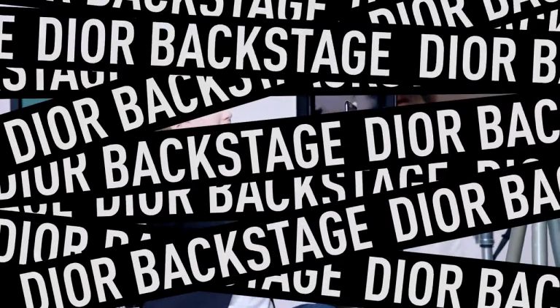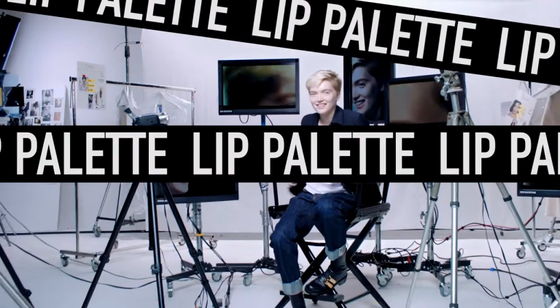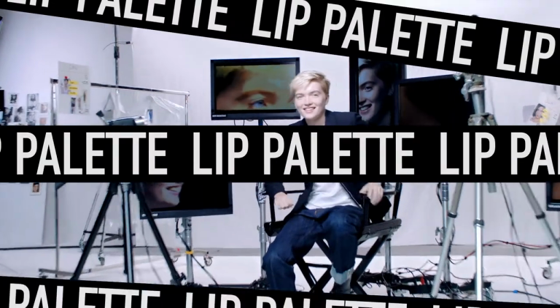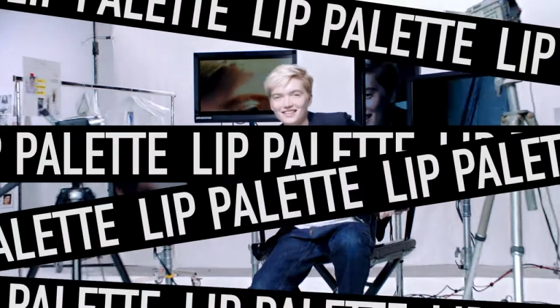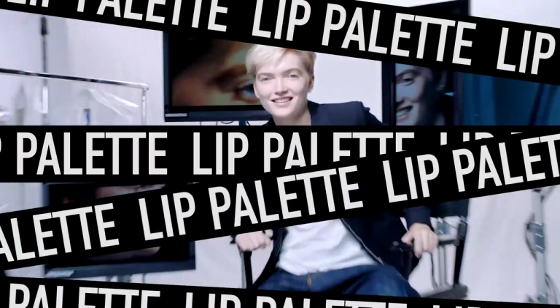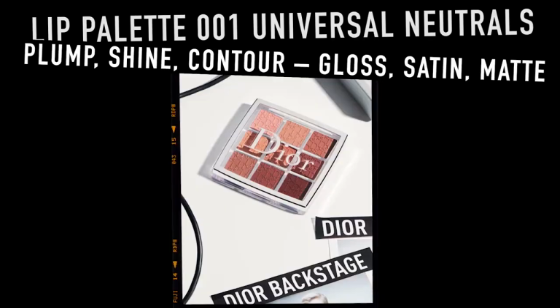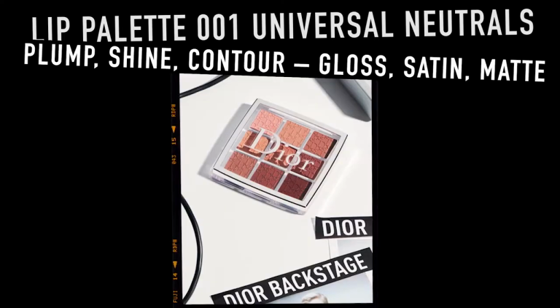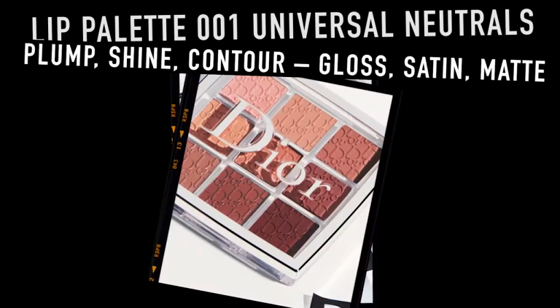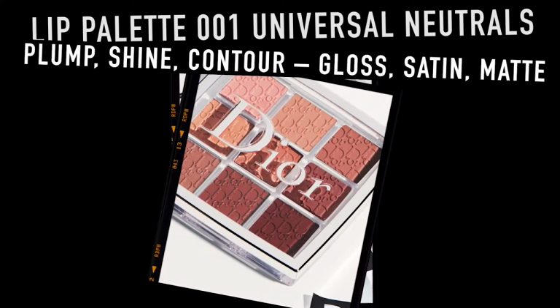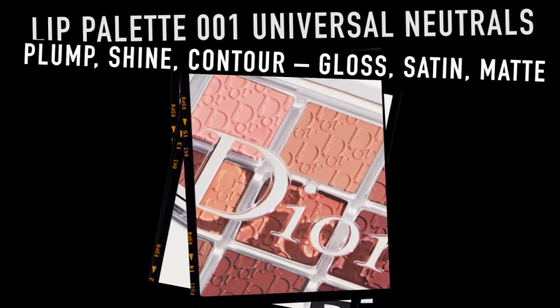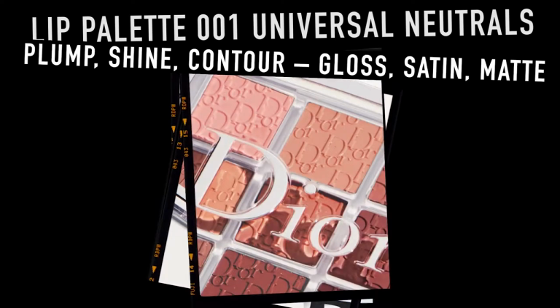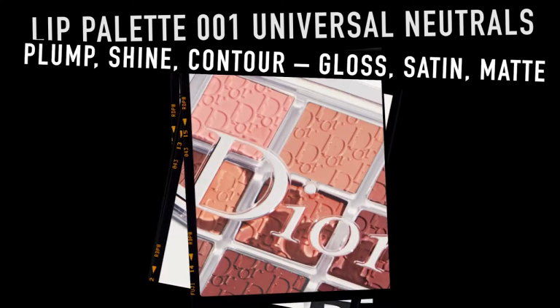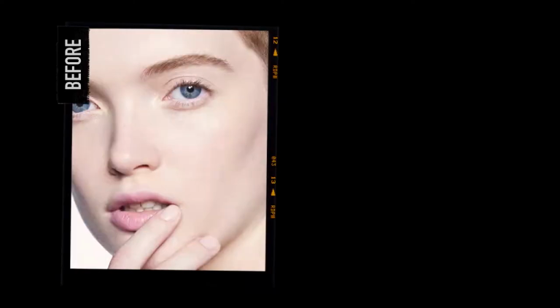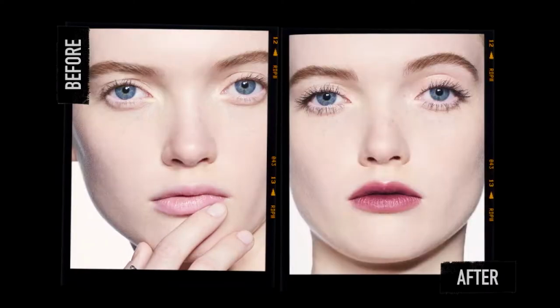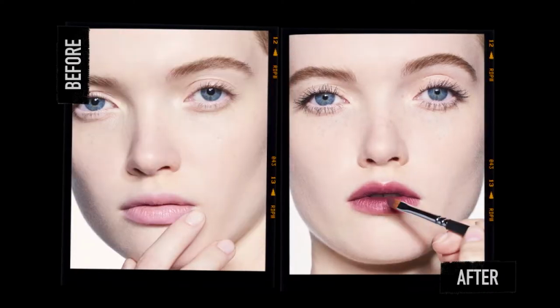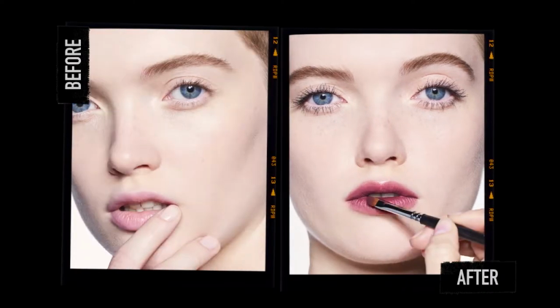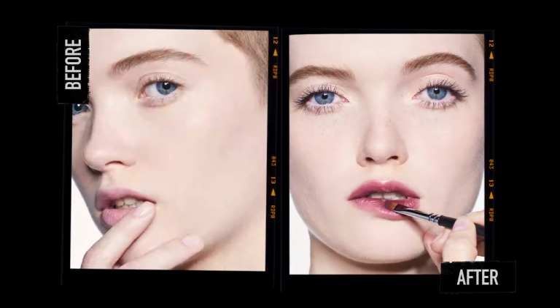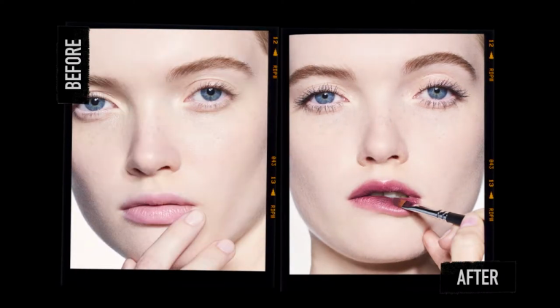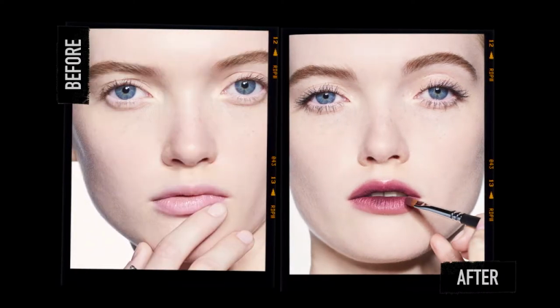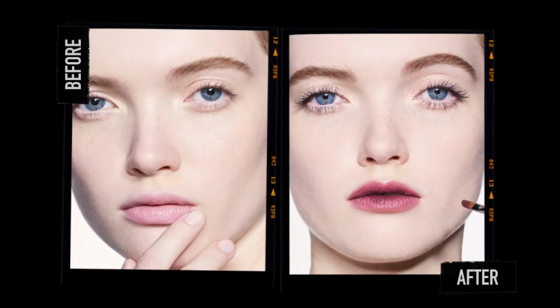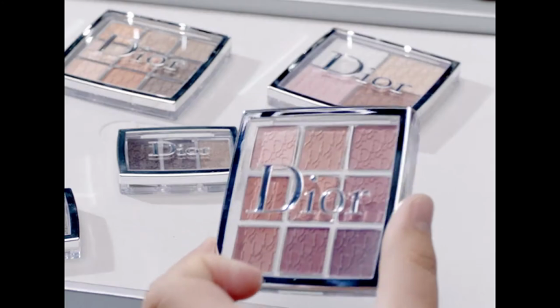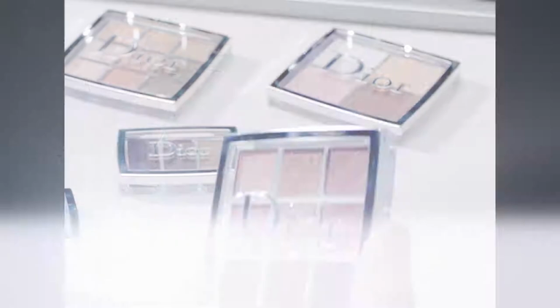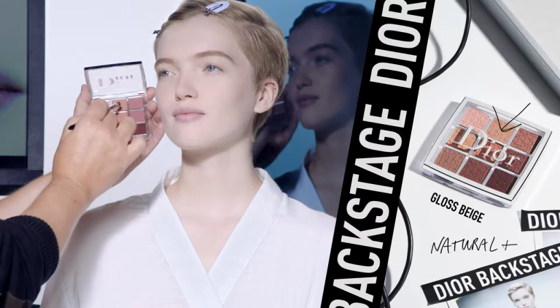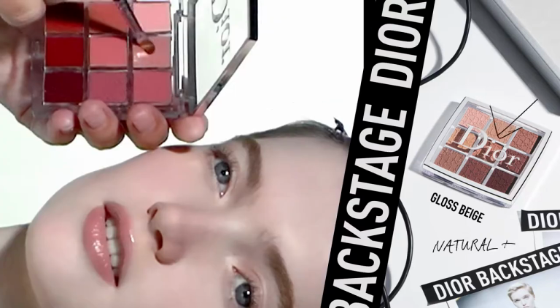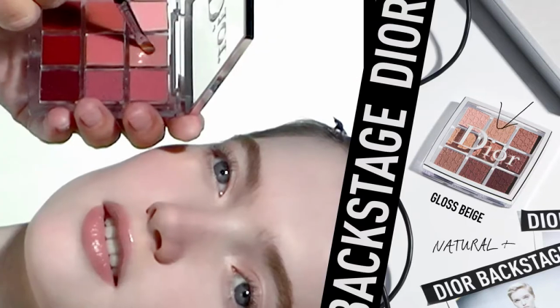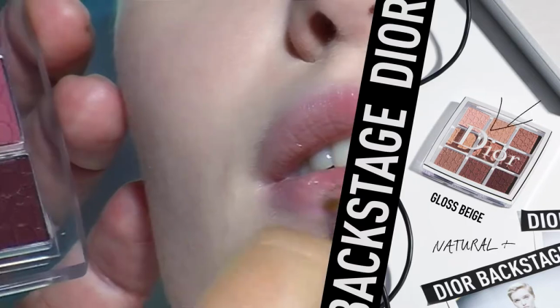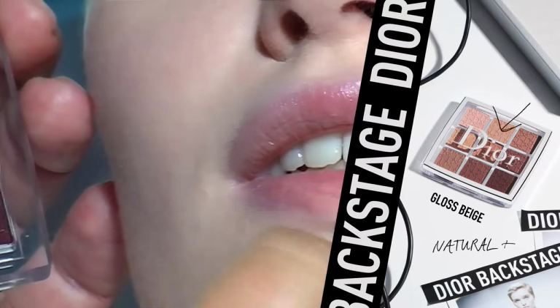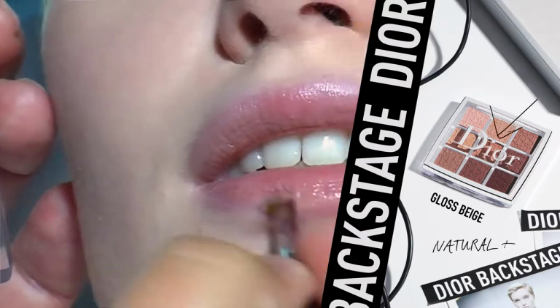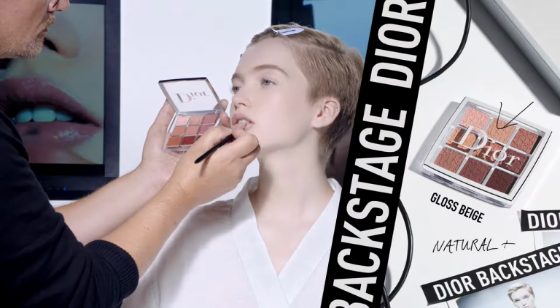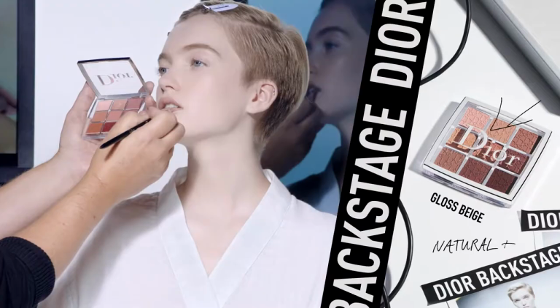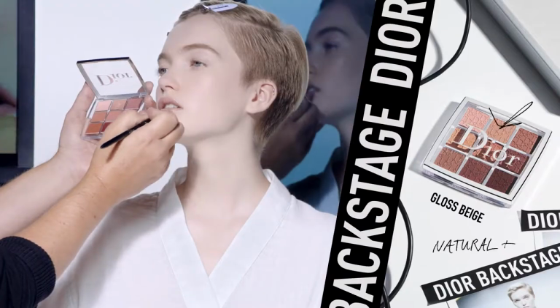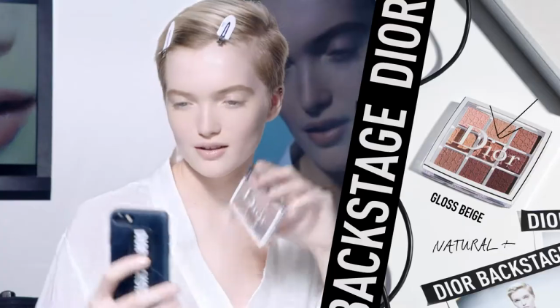How to create a natural to bold lip makeup look with the Dior Backstage lip palette. For a natural lip look, use one of the three top shades of the palette. On model, I'm using the beige gloss.